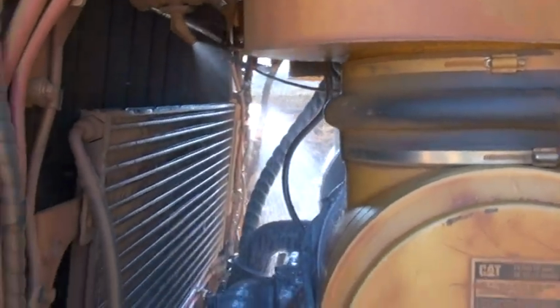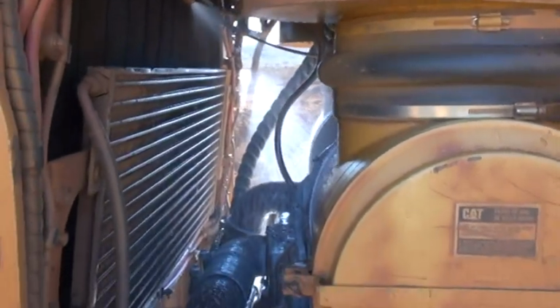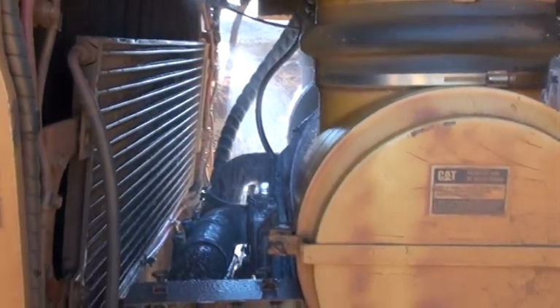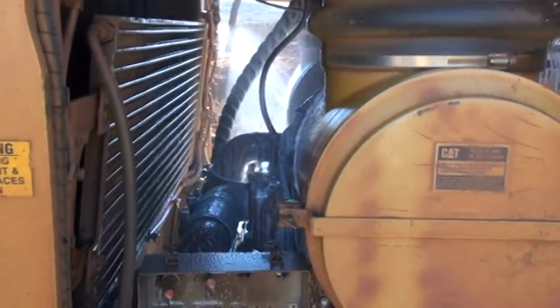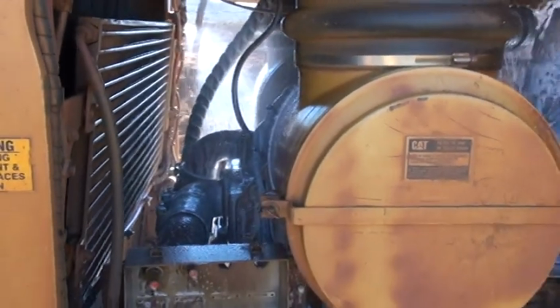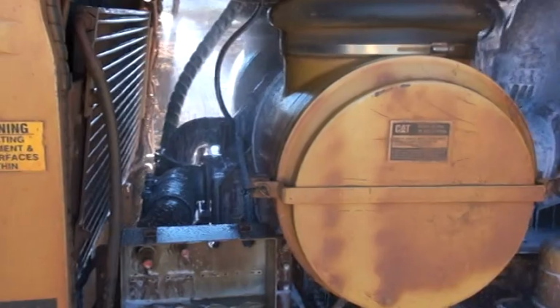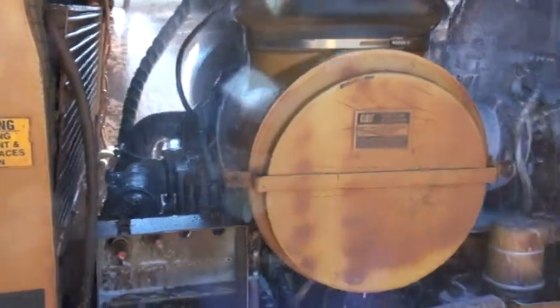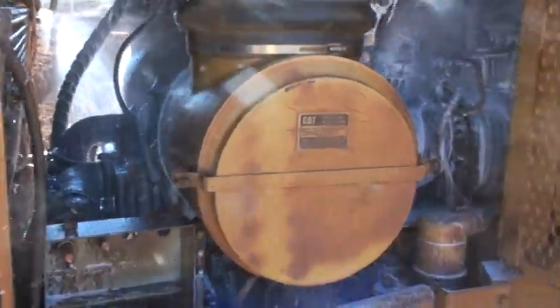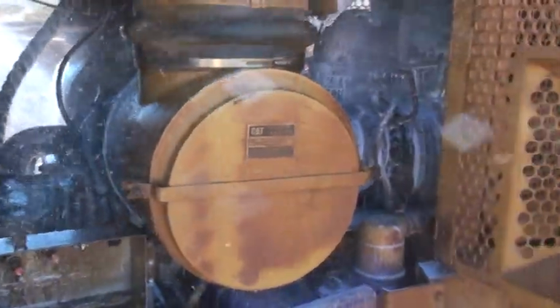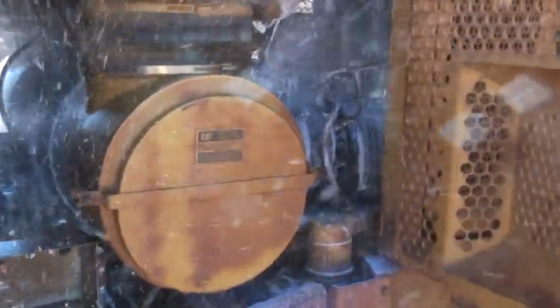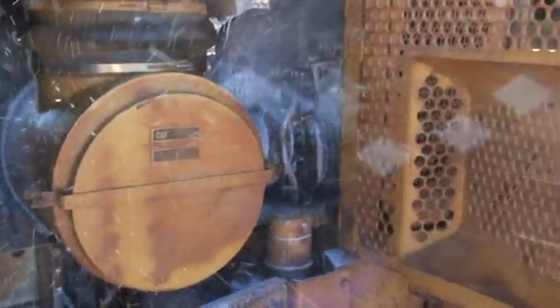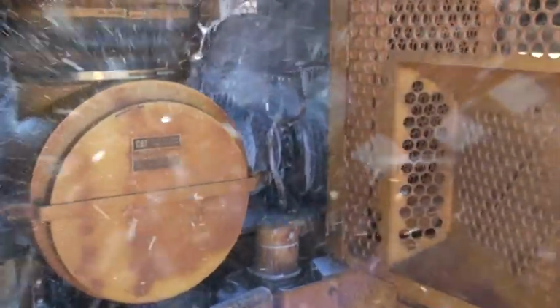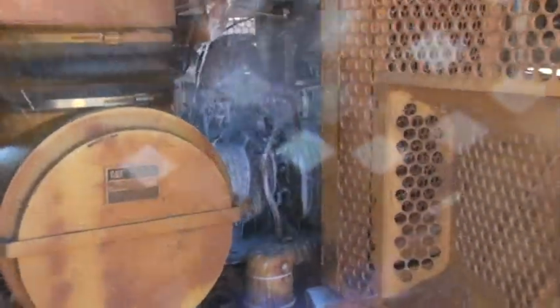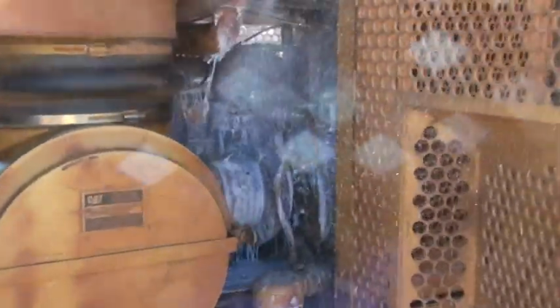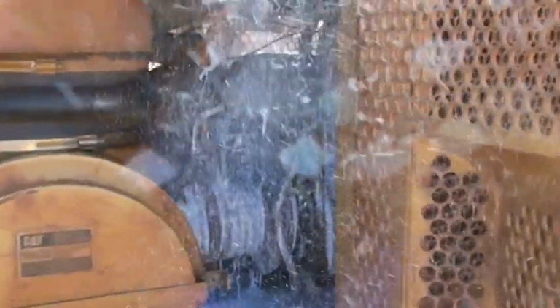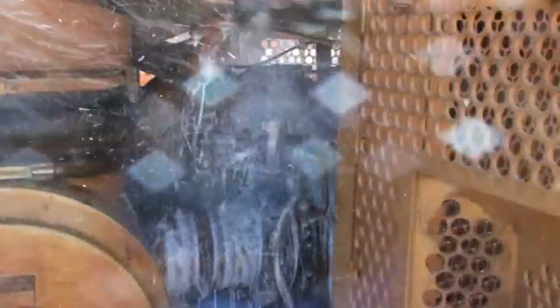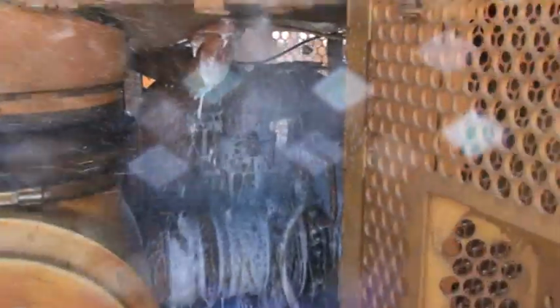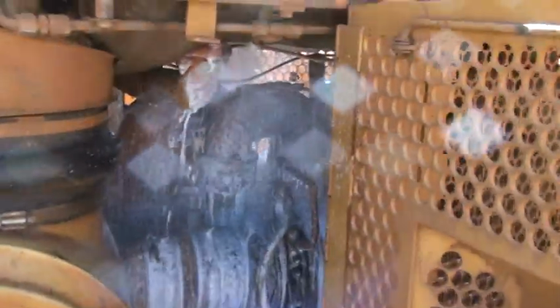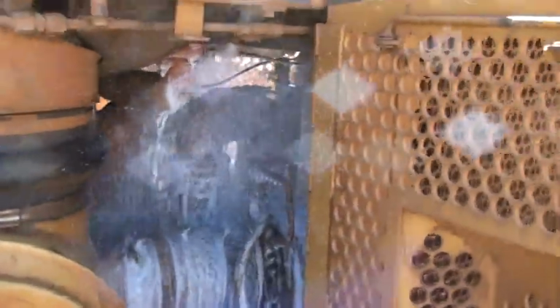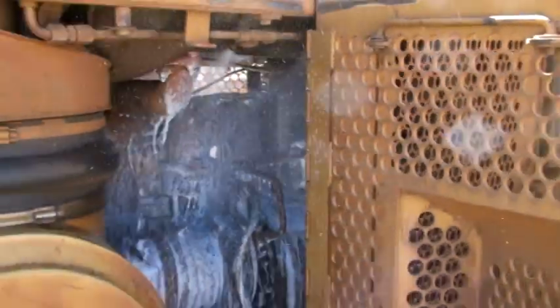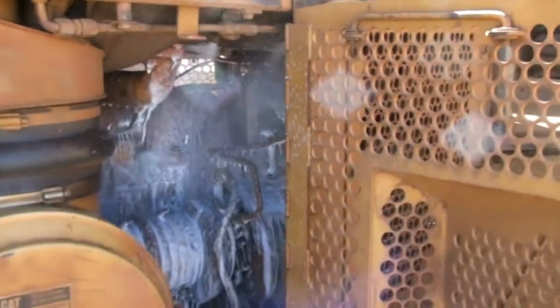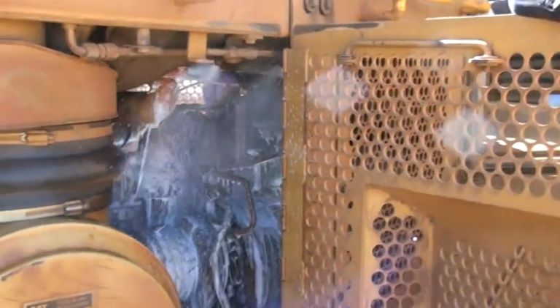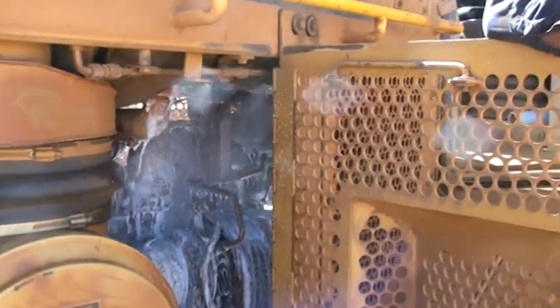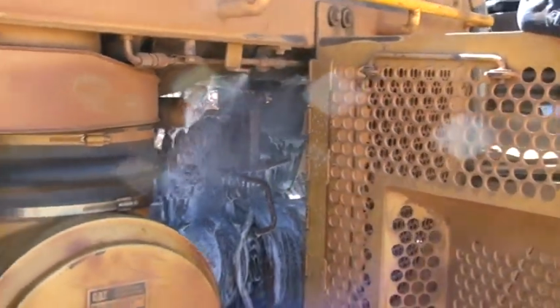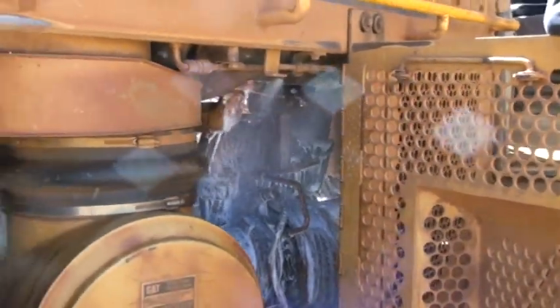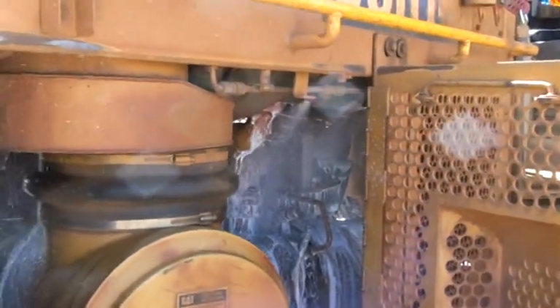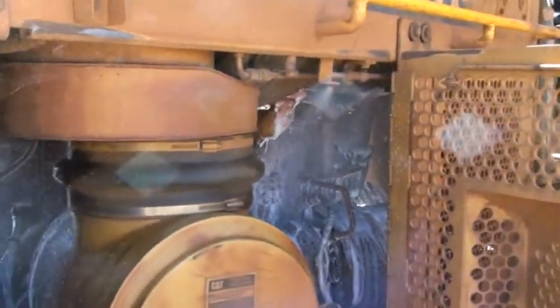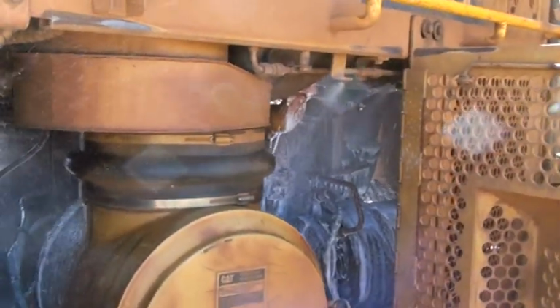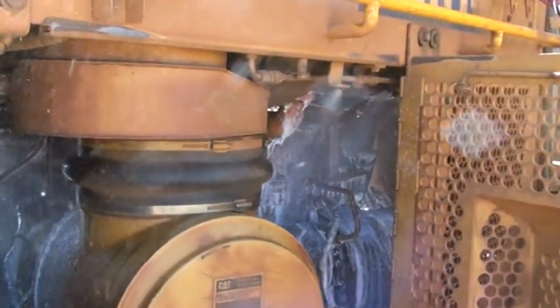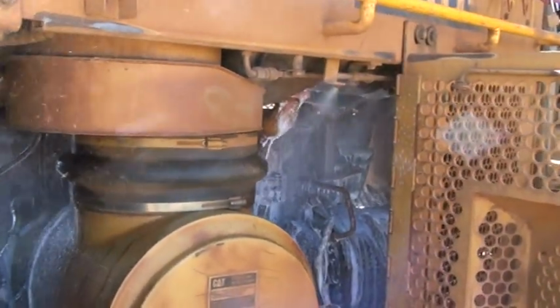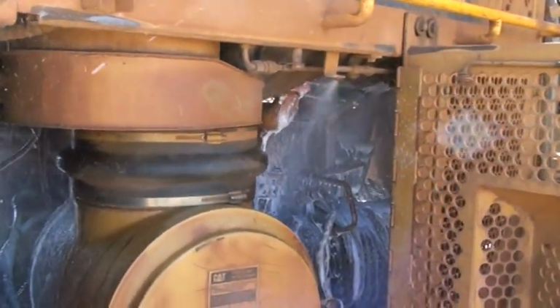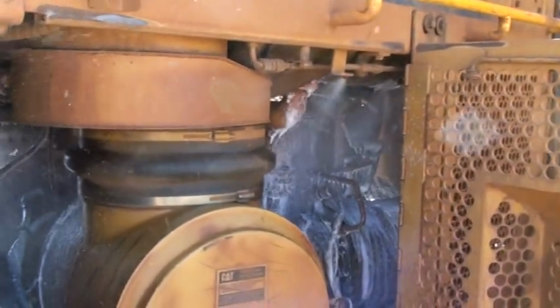This machine is equipped with twin 65 litre foam AFFF systems, and has a range of 20 nozzles throughout the machine.